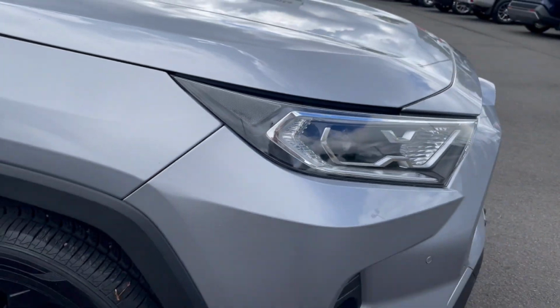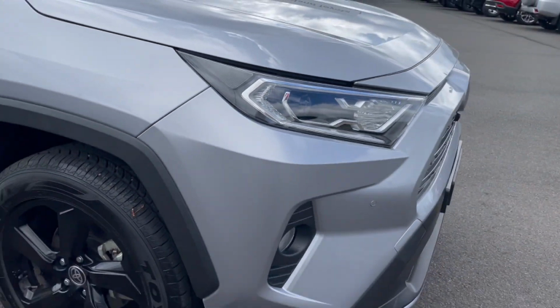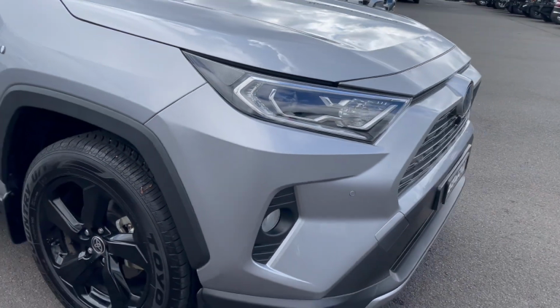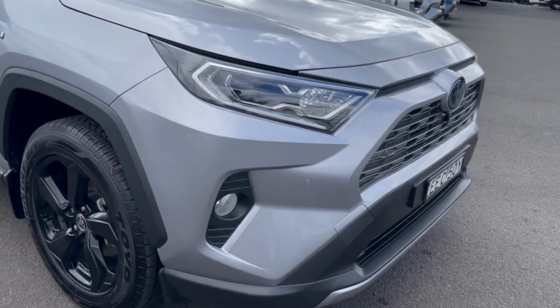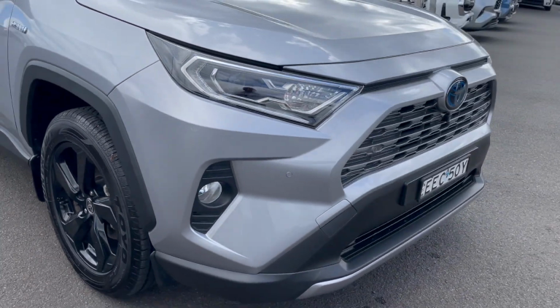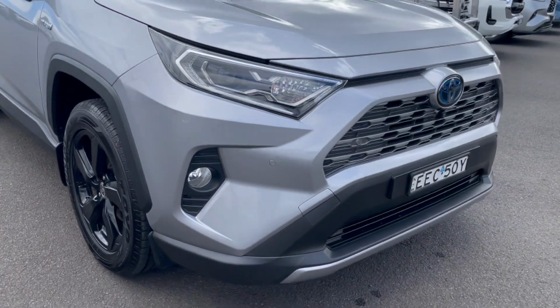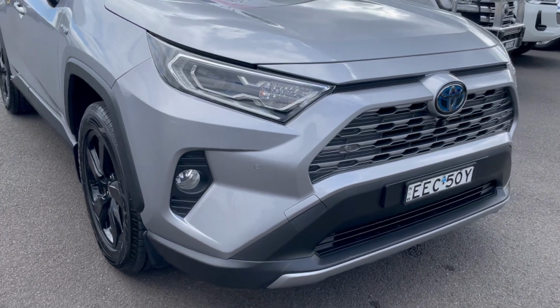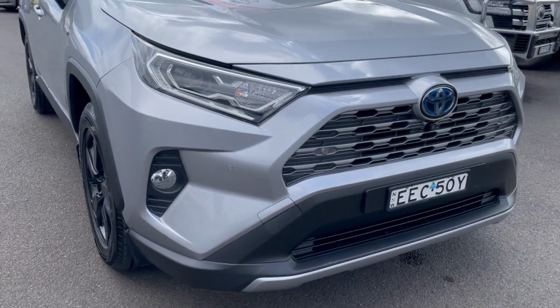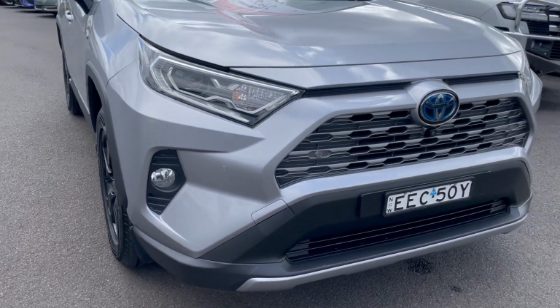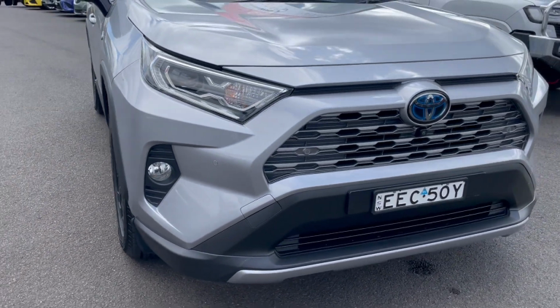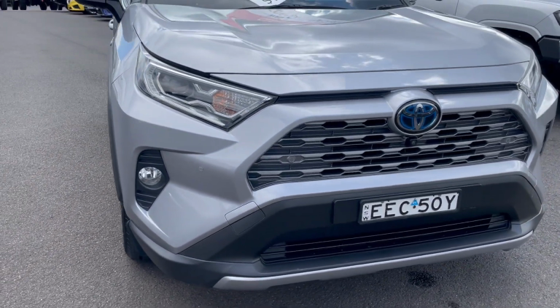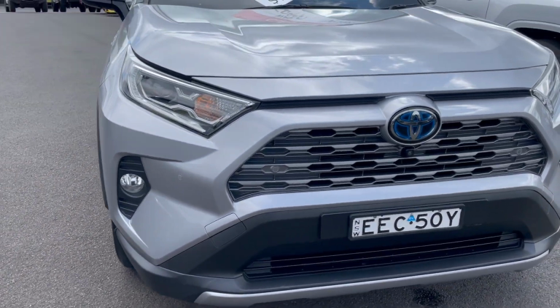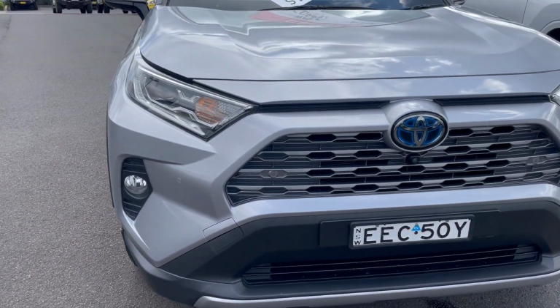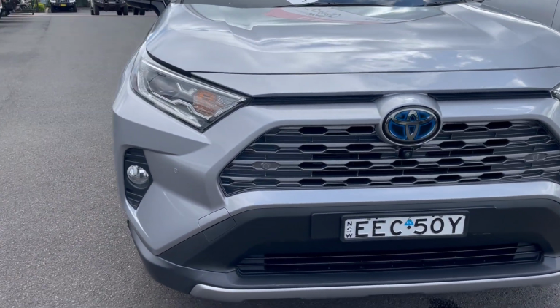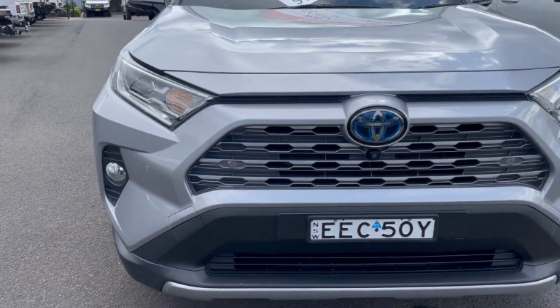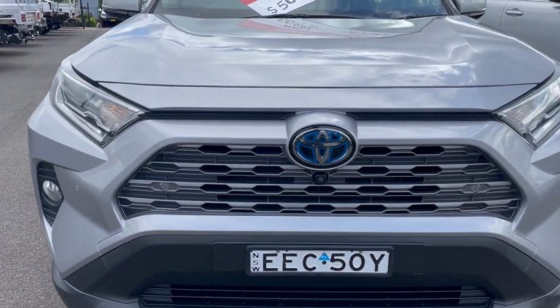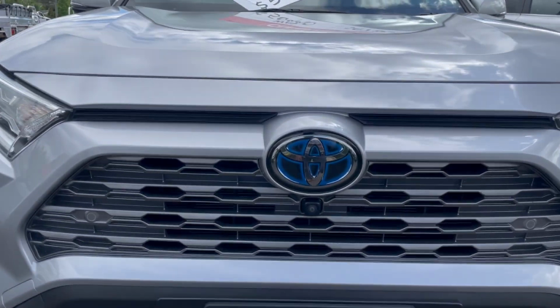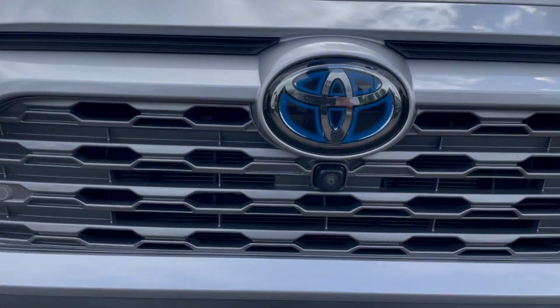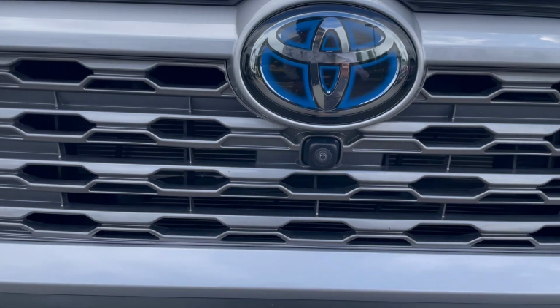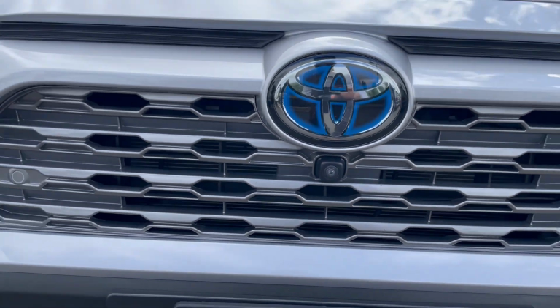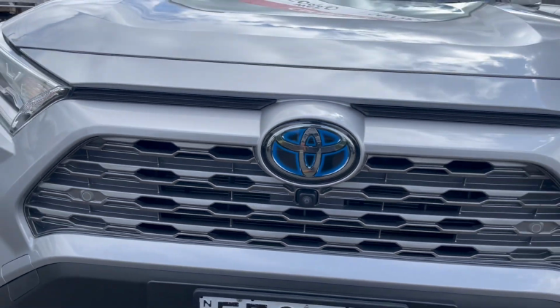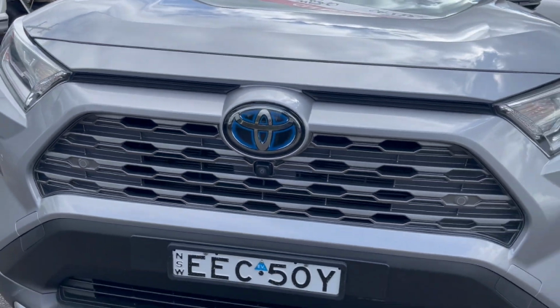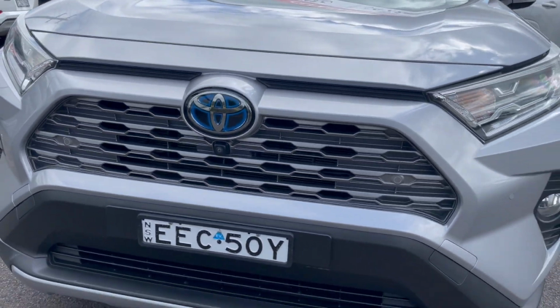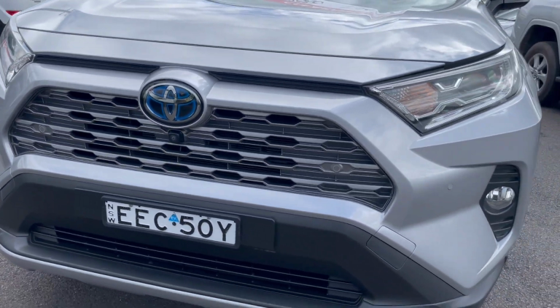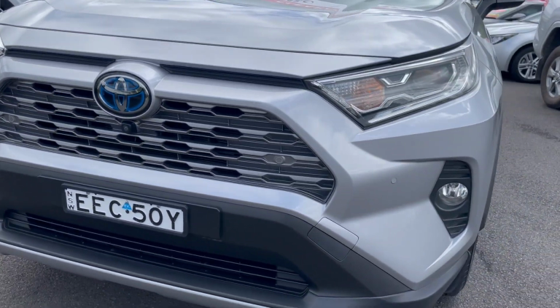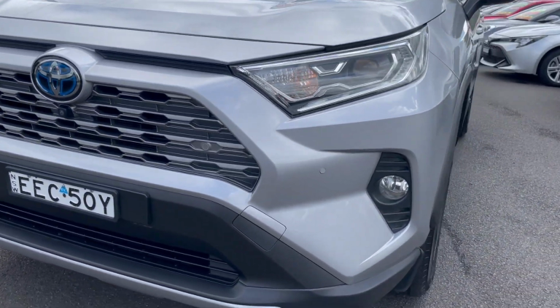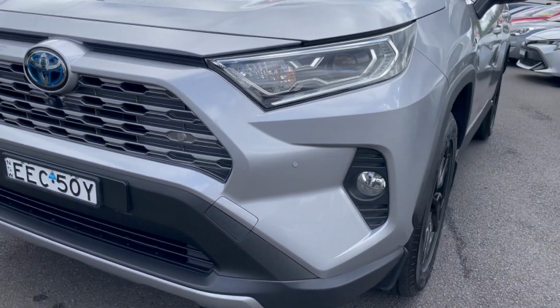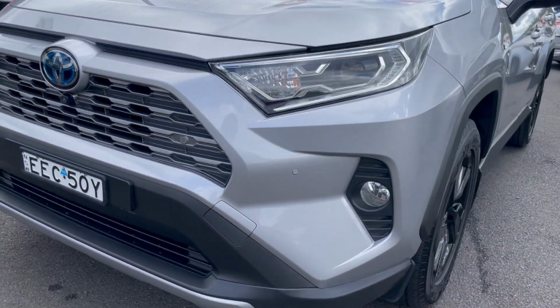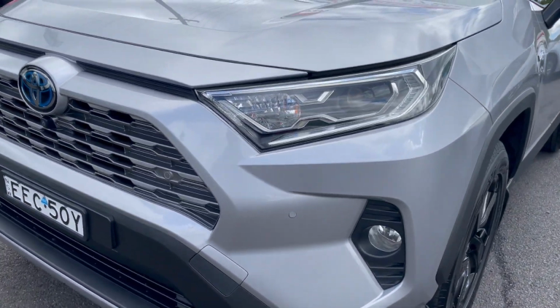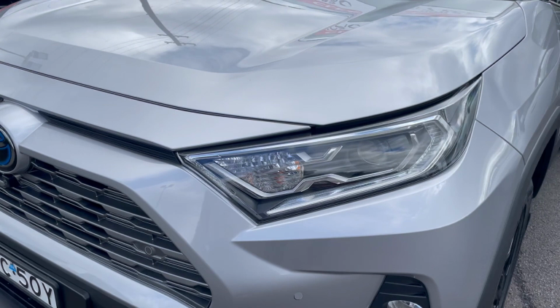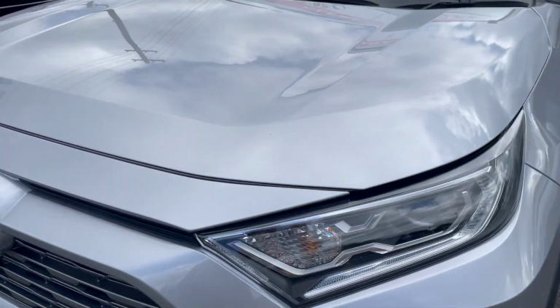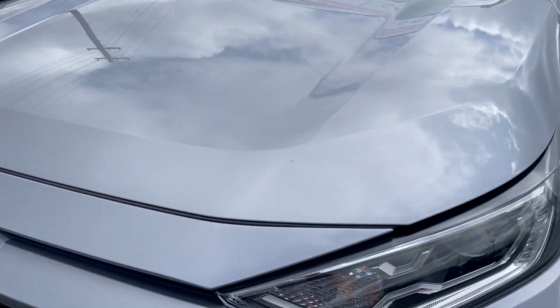Coming around to the front, you can see the vehicle is equipped with front parking sensors. We have the fog lights and also the camera right at the front there as well. The front bumper all looks to be in good condition. Coming up onto the bonnet.